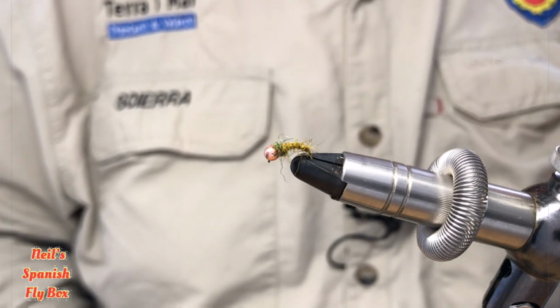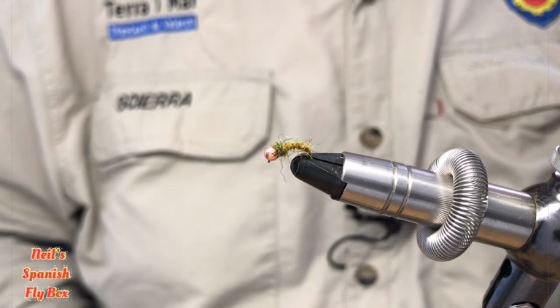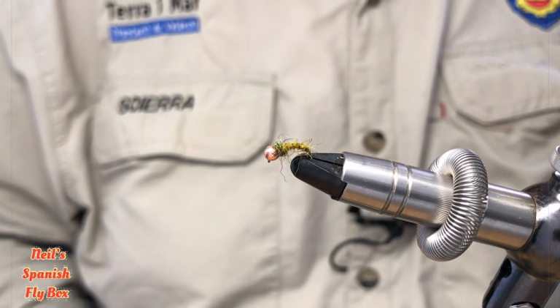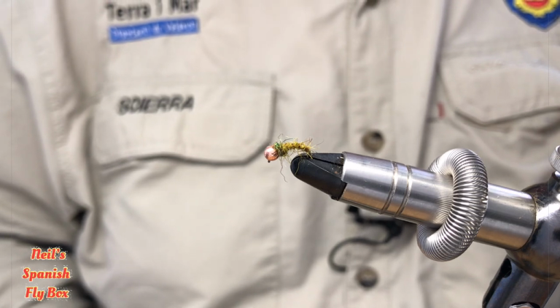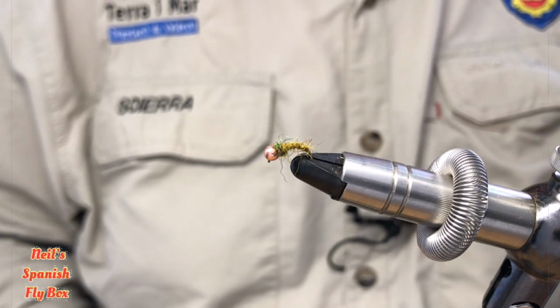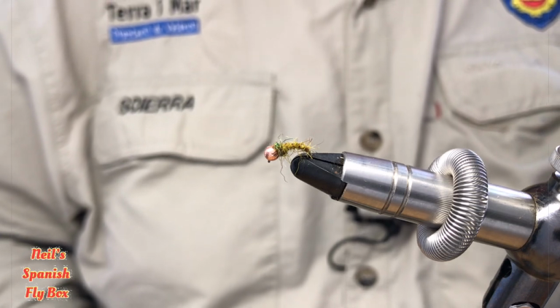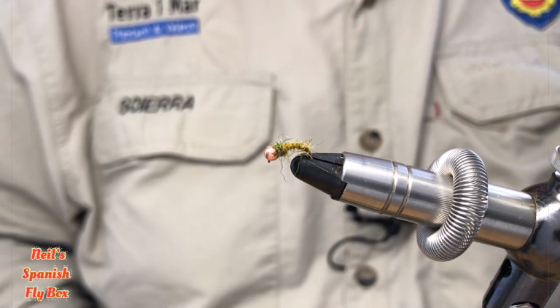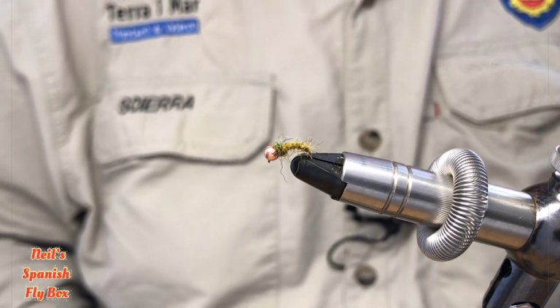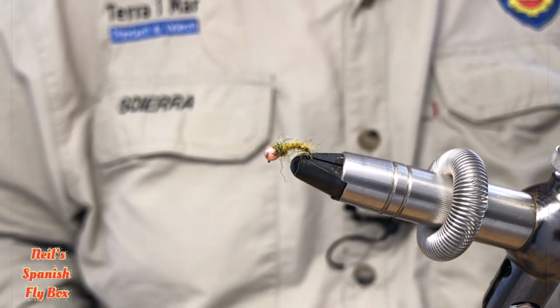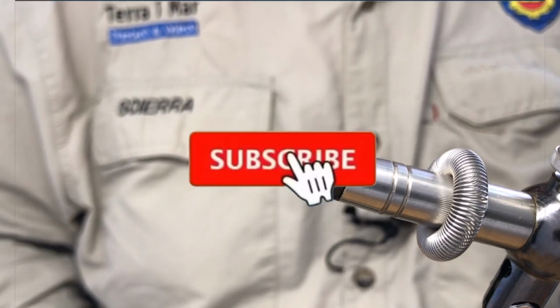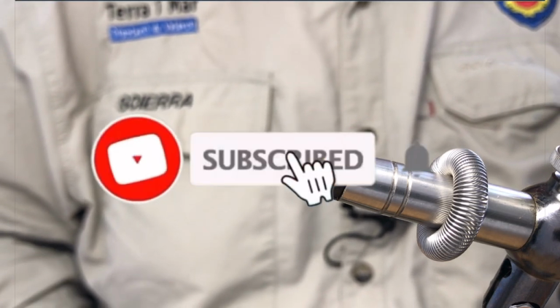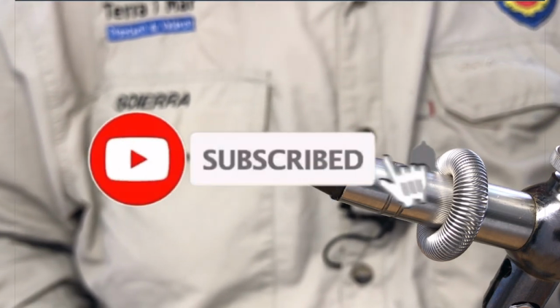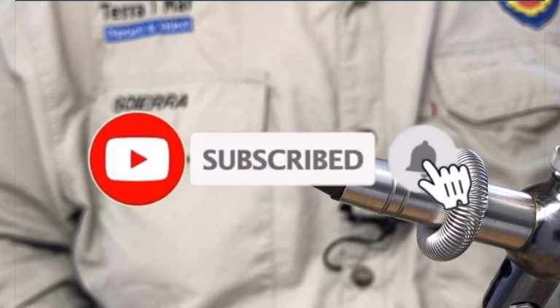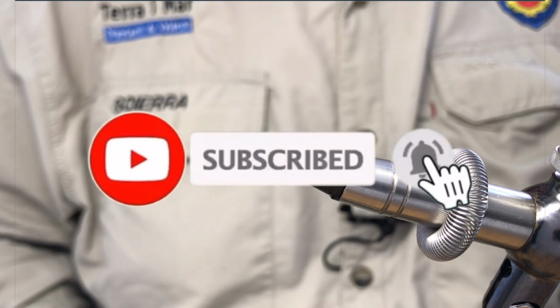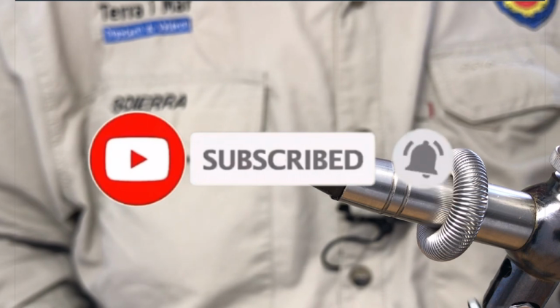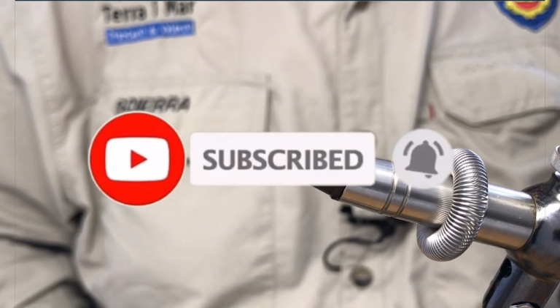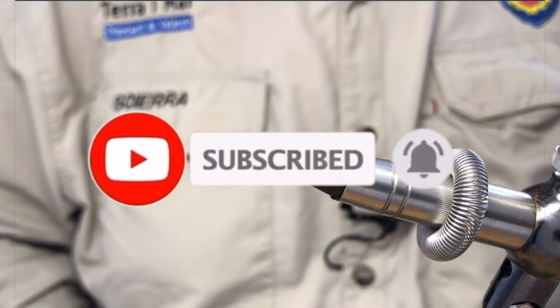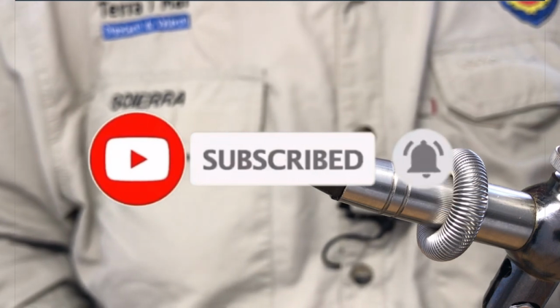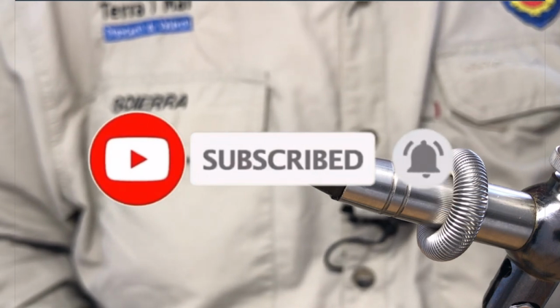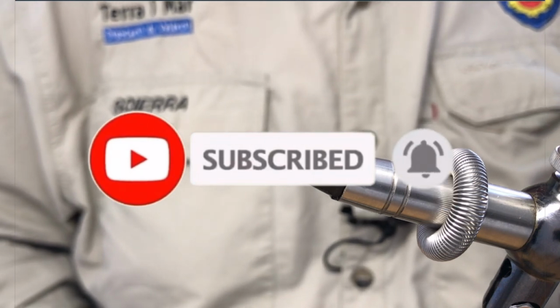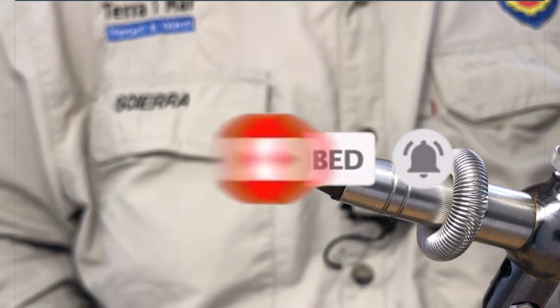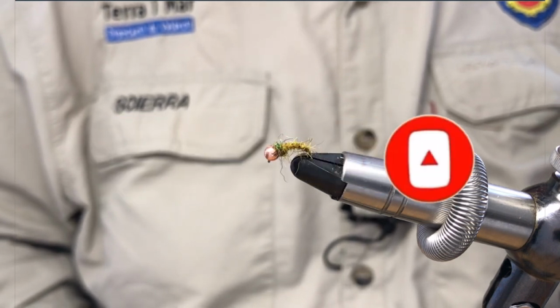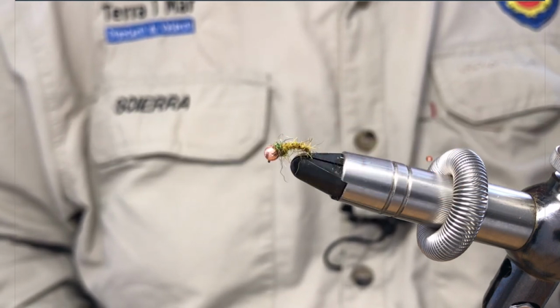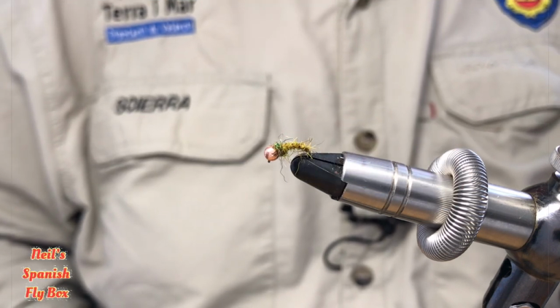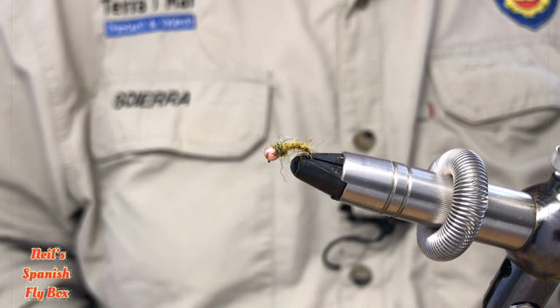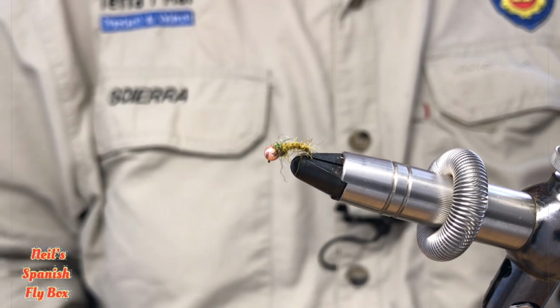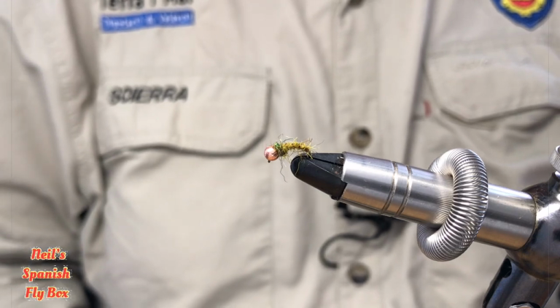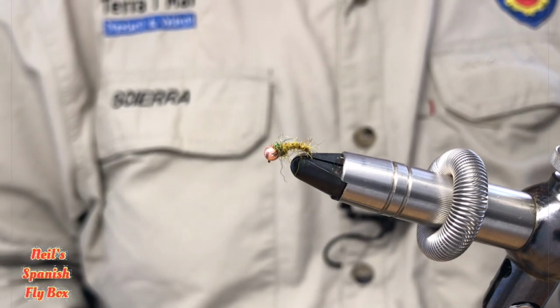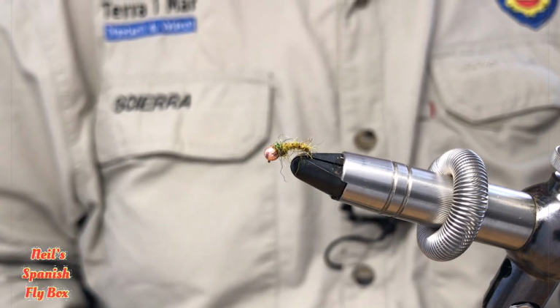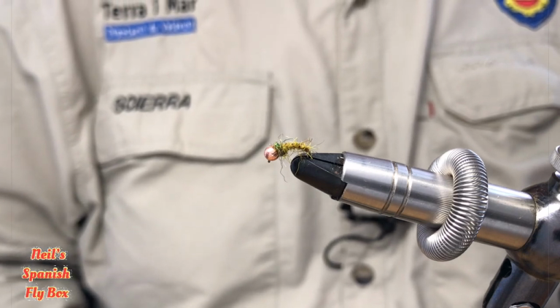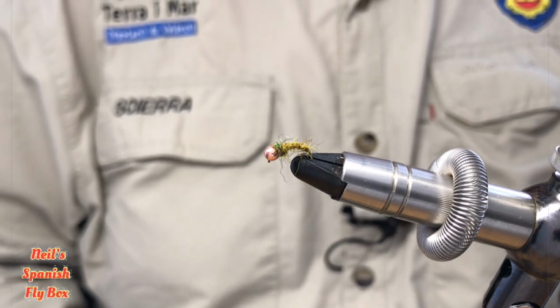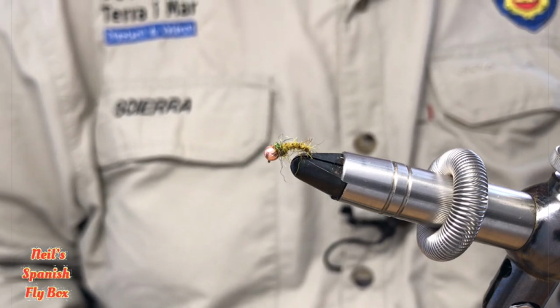I hope you enjoyed the tying. Please, if you're not already a subscriber, subscribe, hit that bell, give it a thumbs up, and do pass comment if you so wish. I'll see you in the next video. Bye.